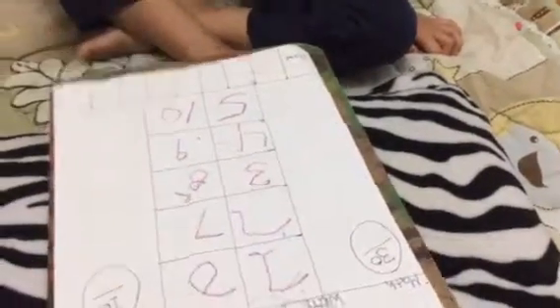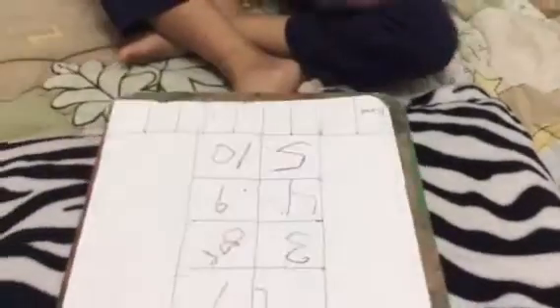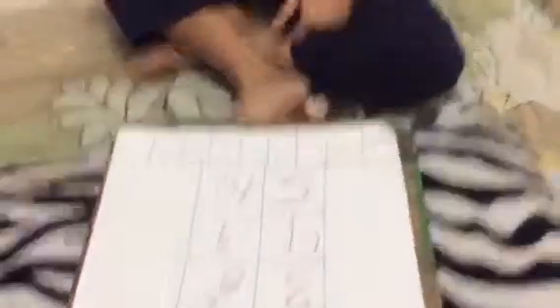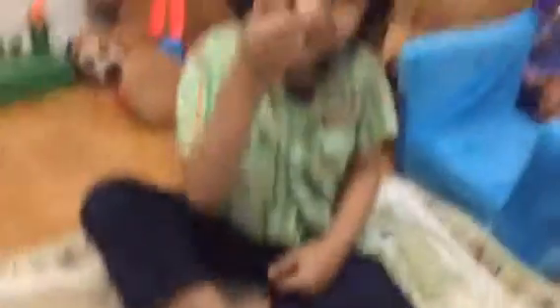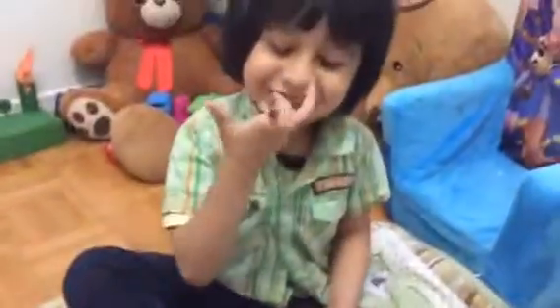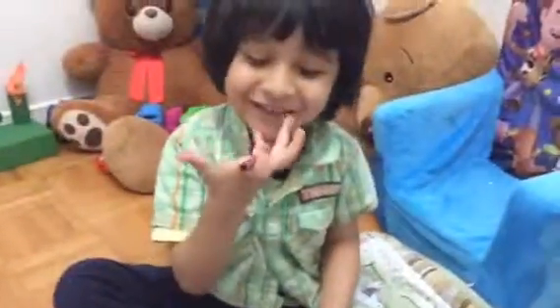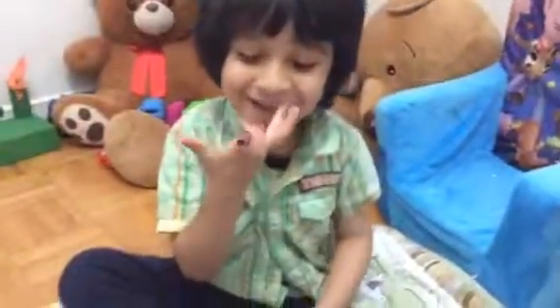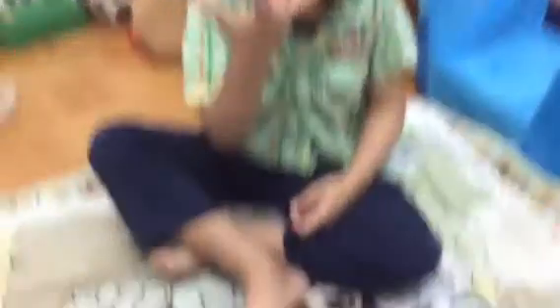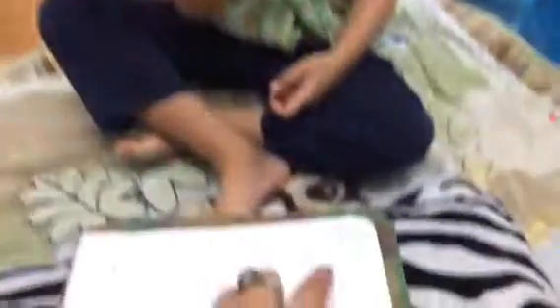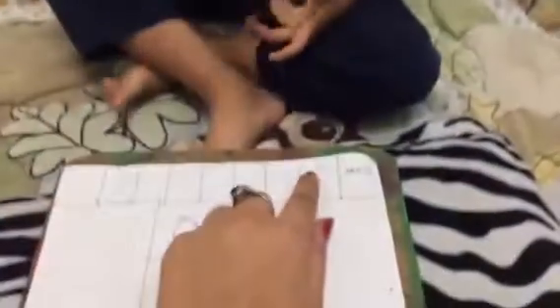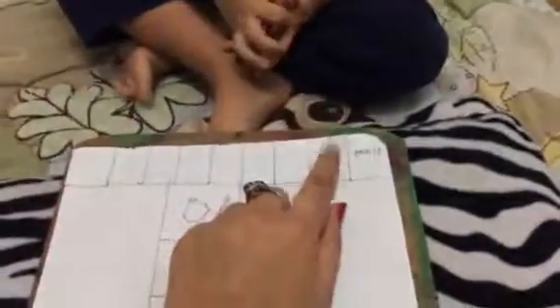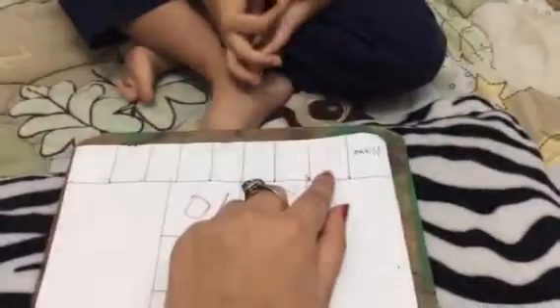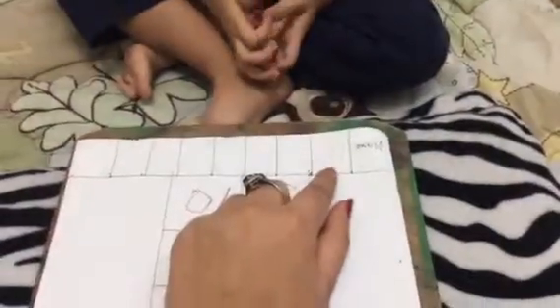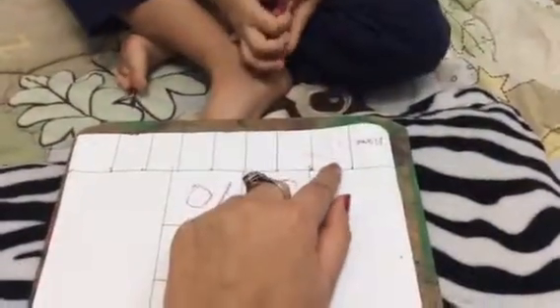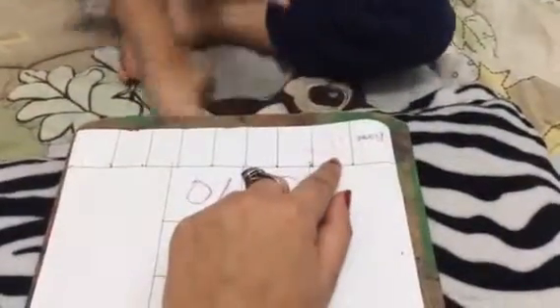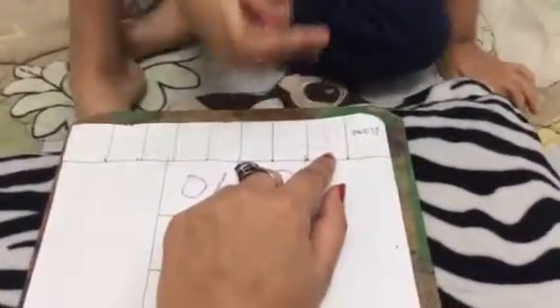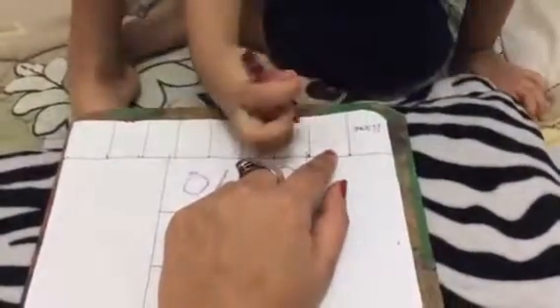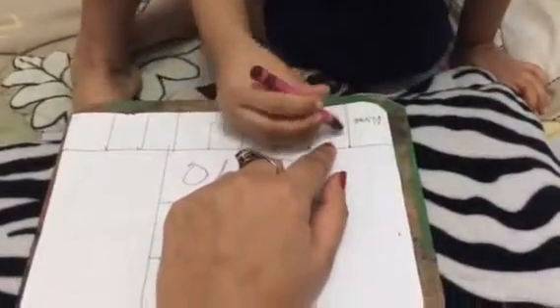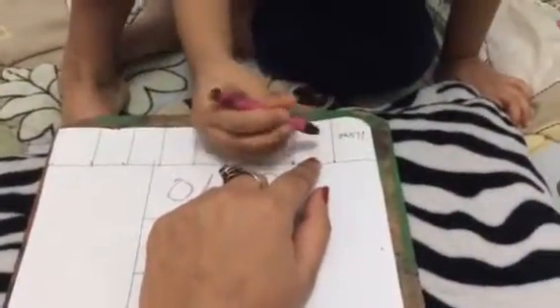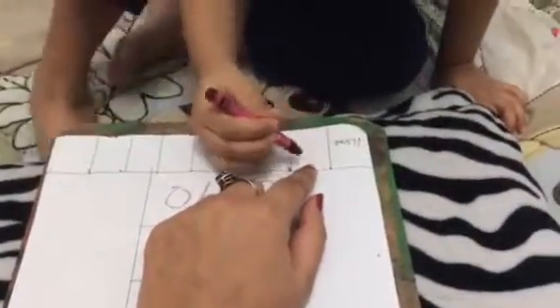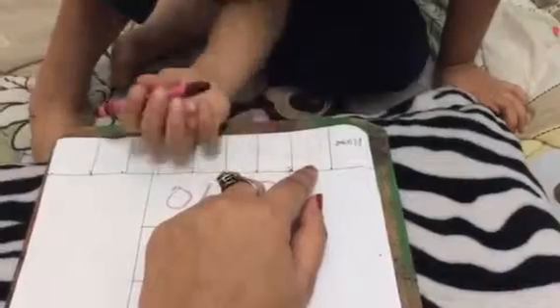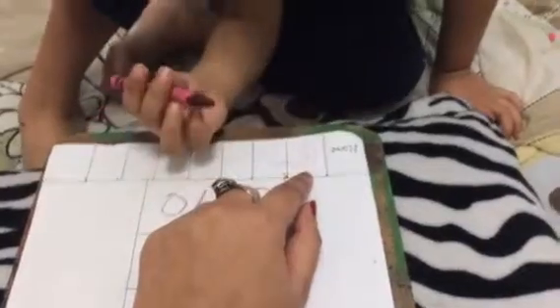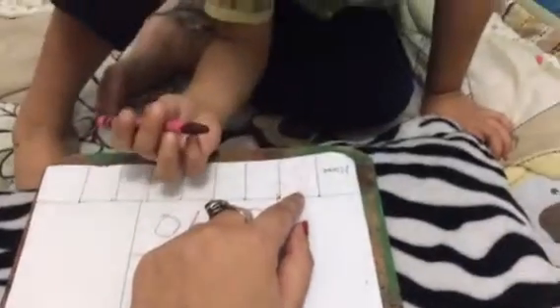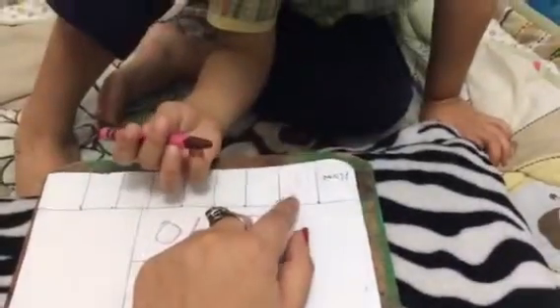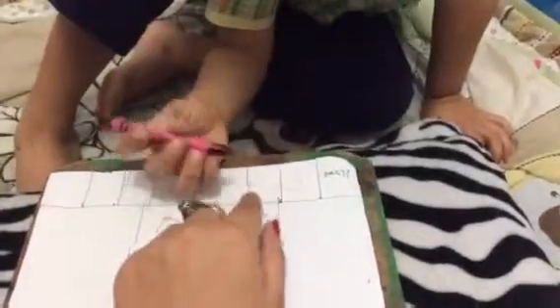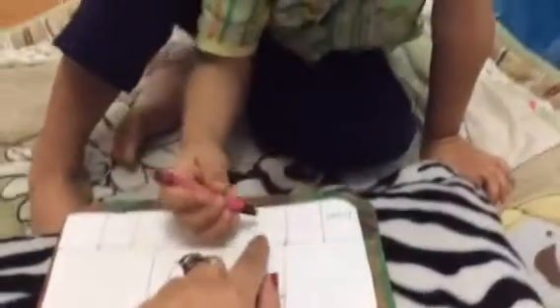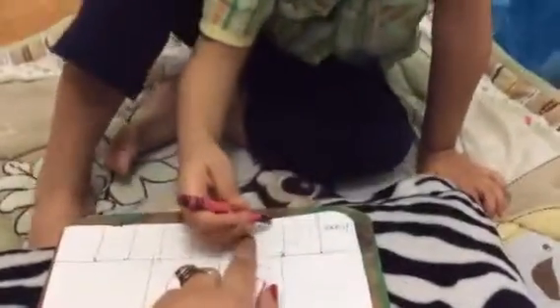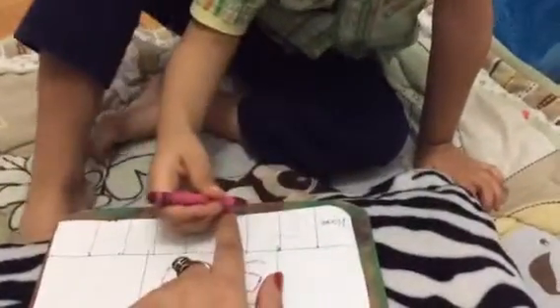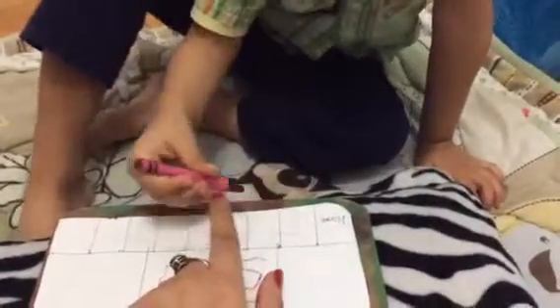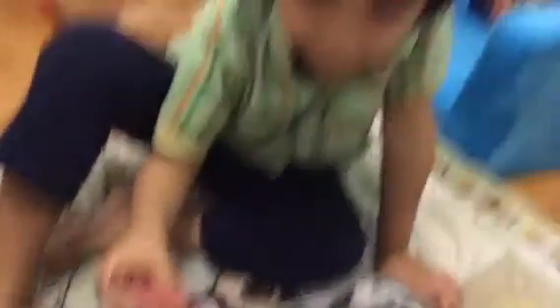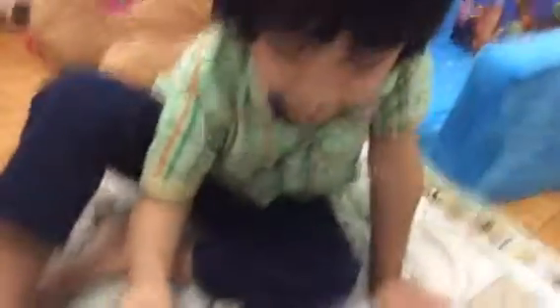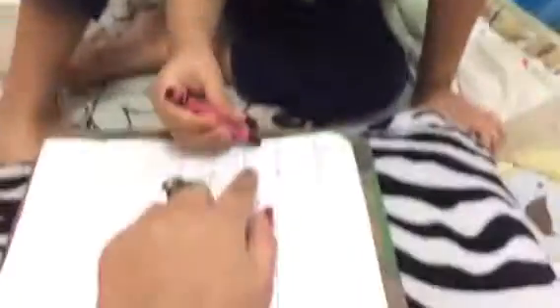Perfect. Now I'm going to teach you something today. Let's write your name. J. That's J. What comes after J? I.